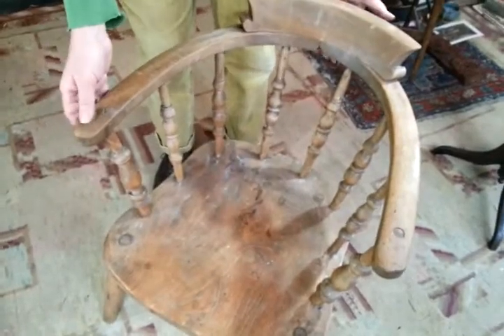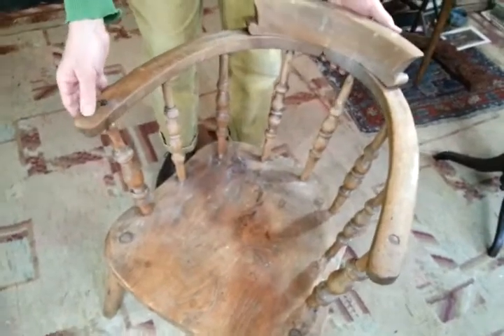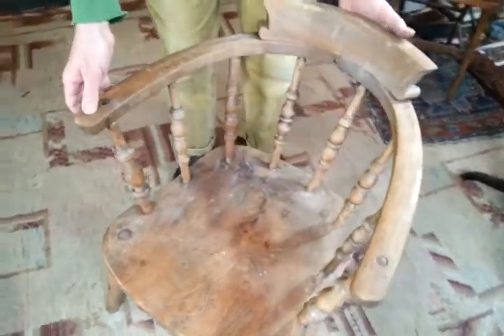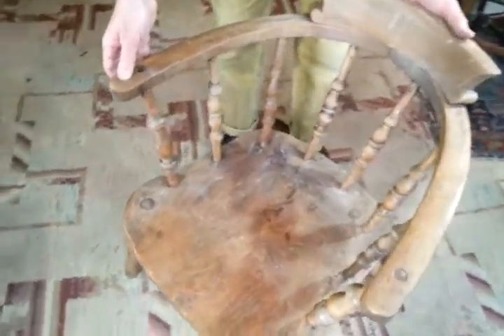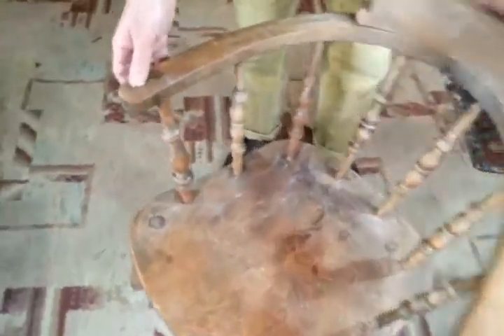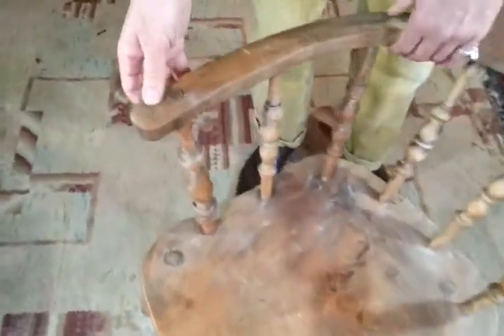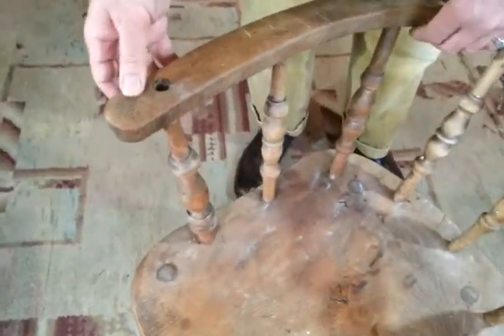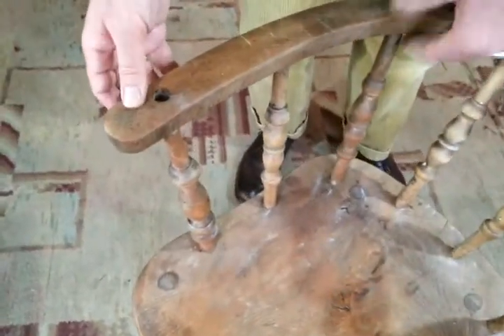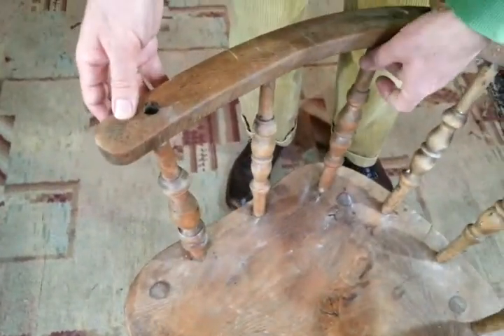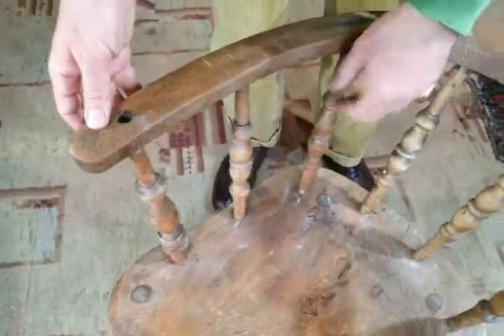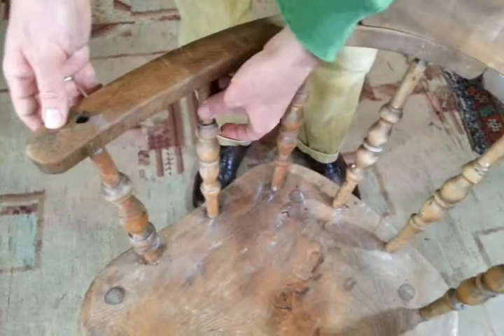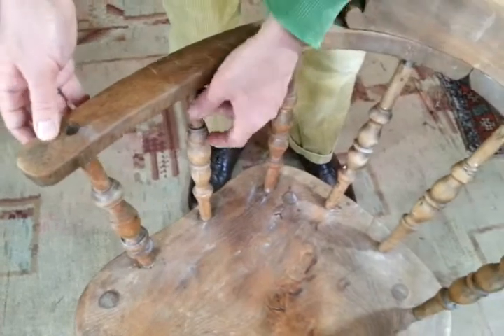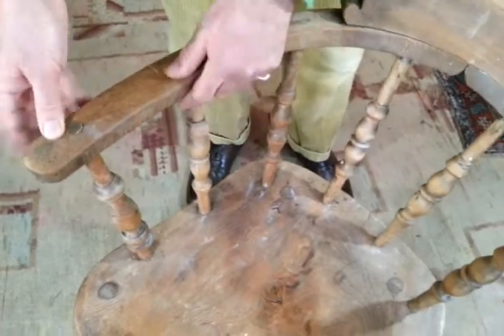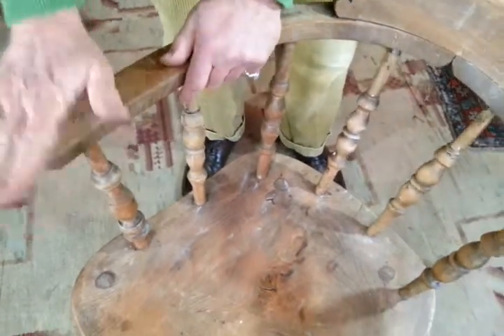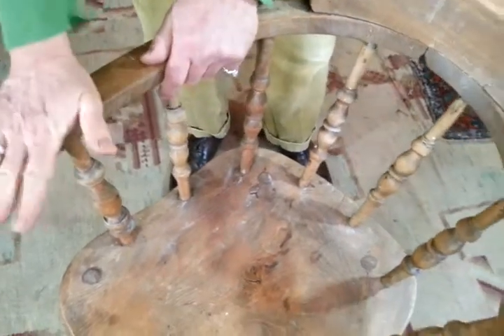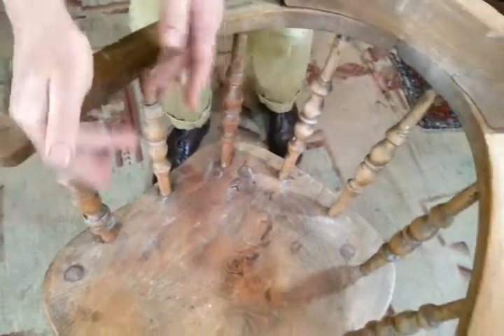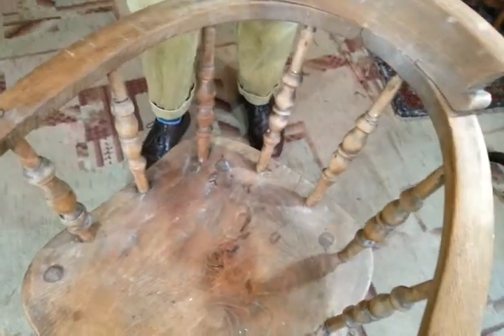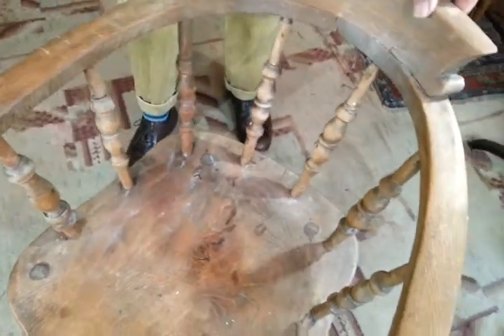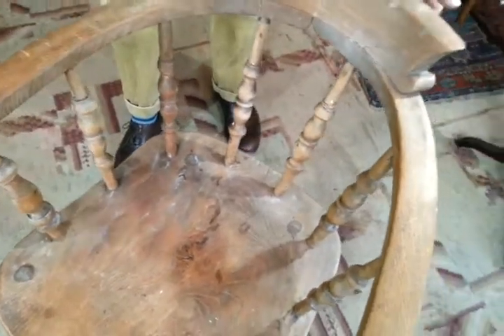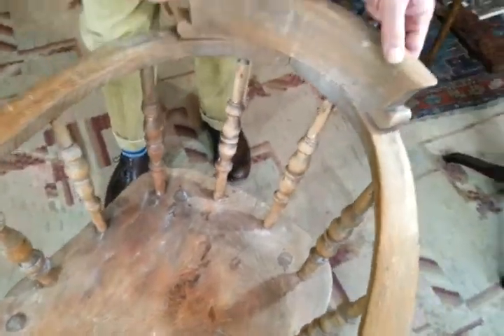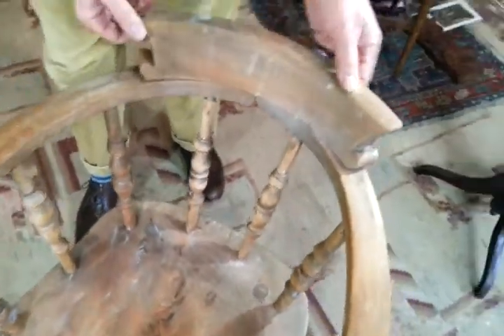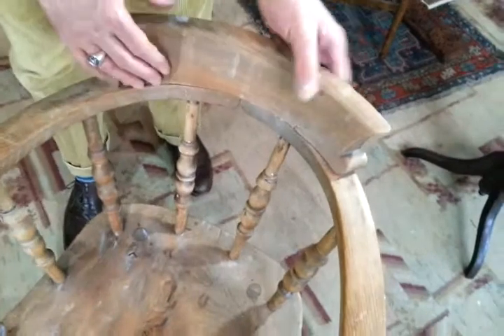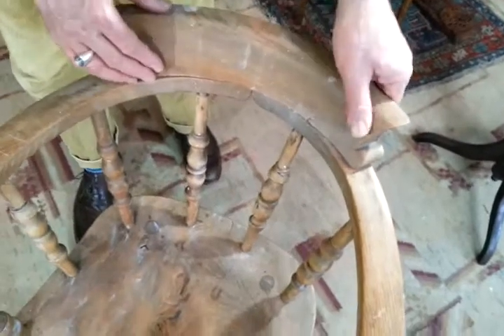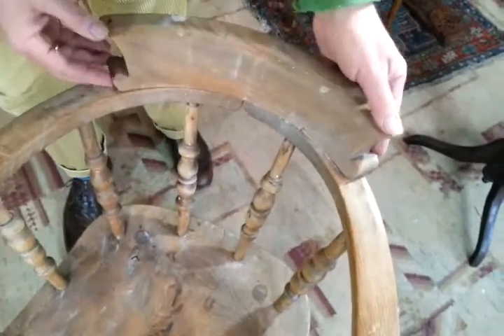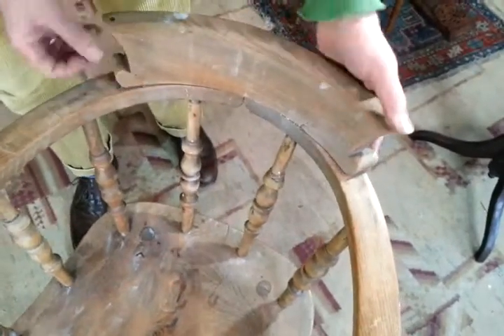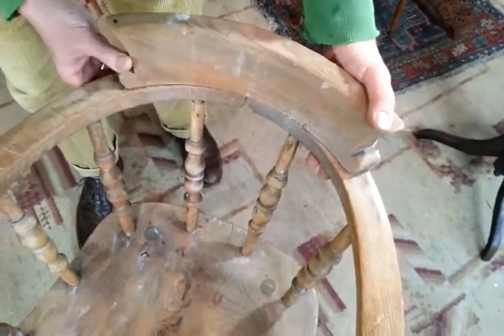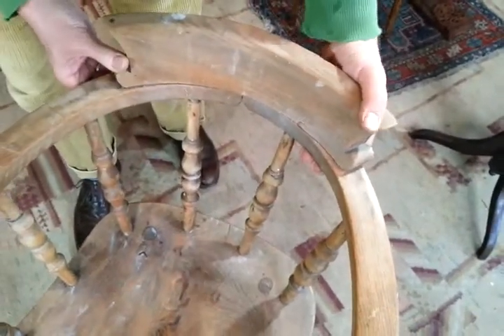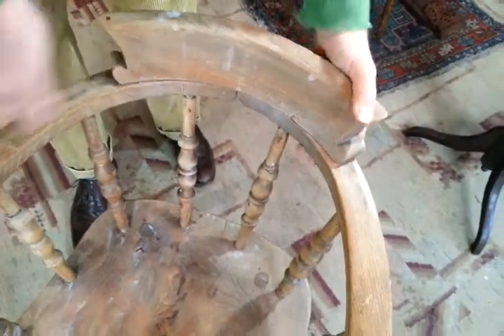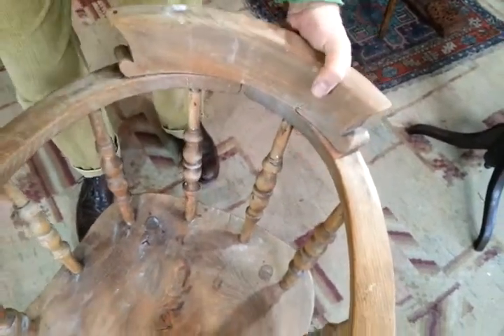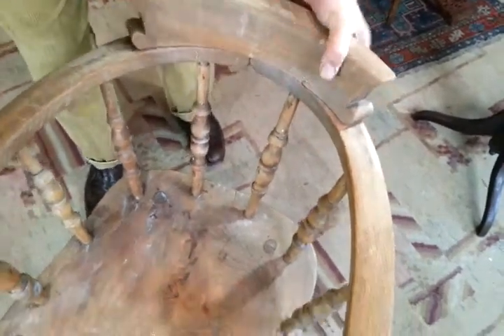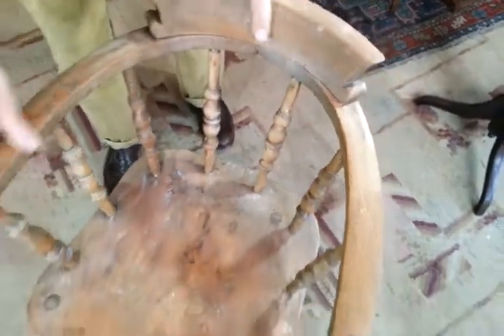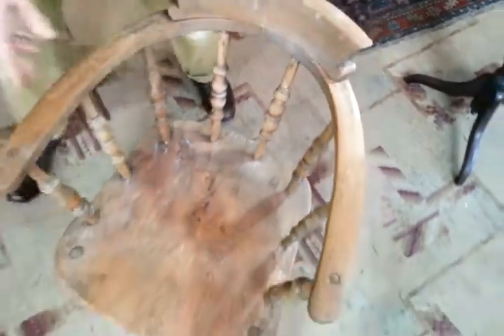This arm, as you can see, basically the spindles and this arm is loose. It needs sort of banging in and a bit of attention. This back rest here needs fixing and gluing and the whole thing needs tightening up.